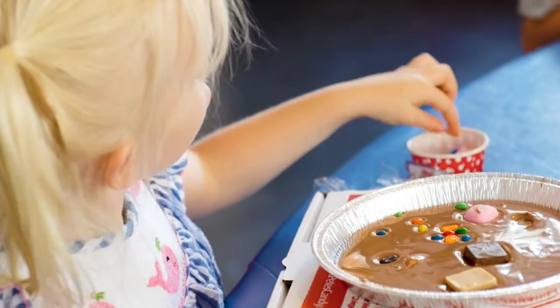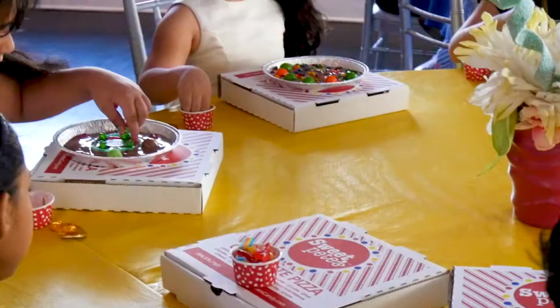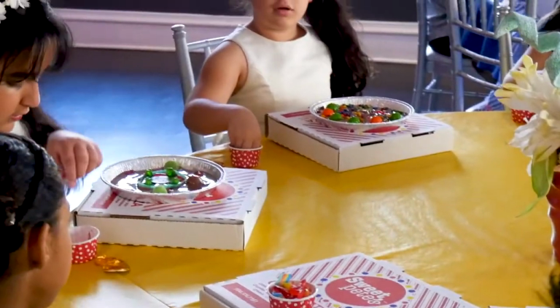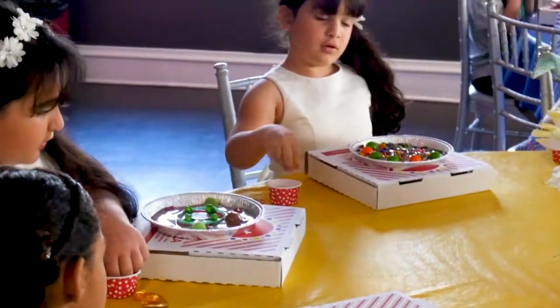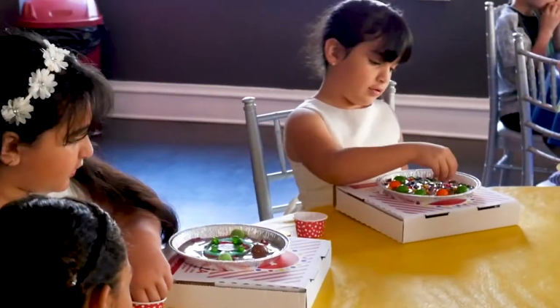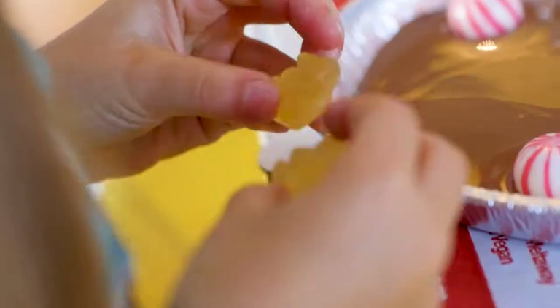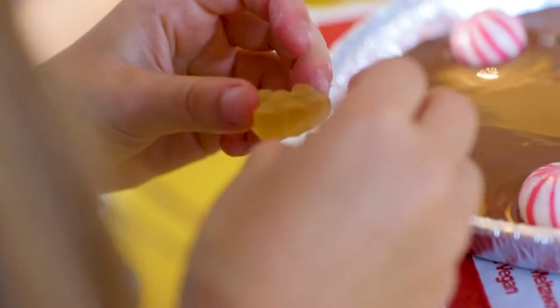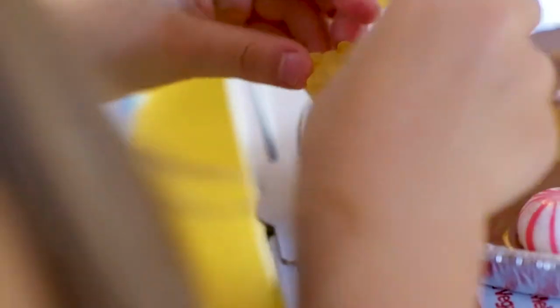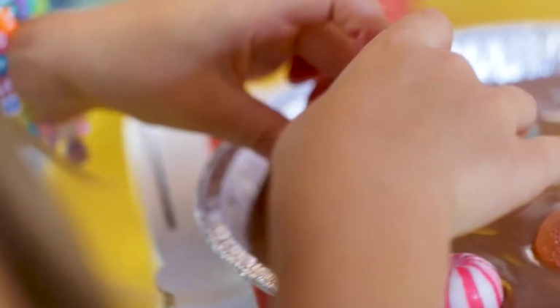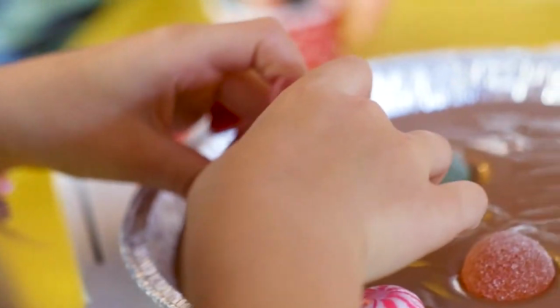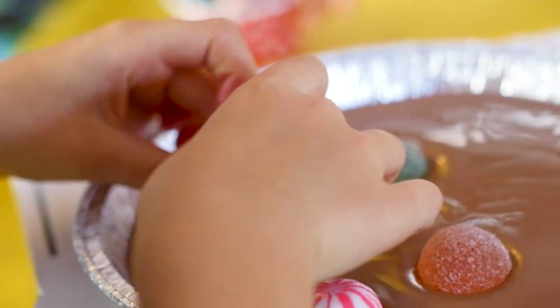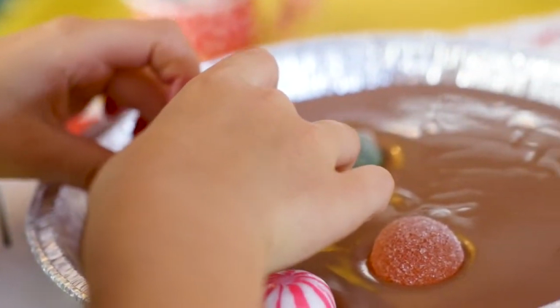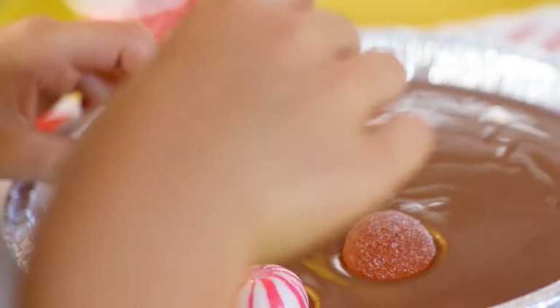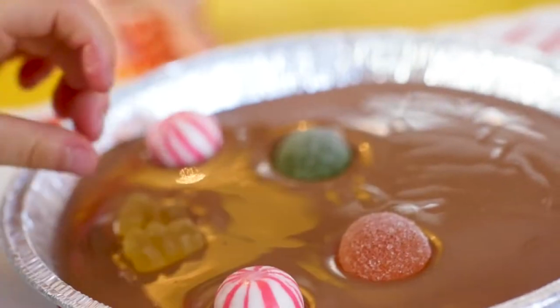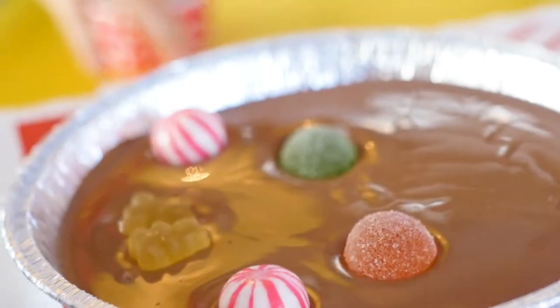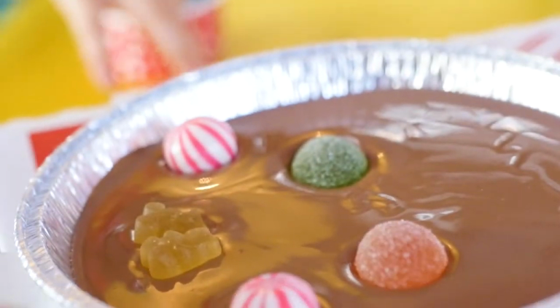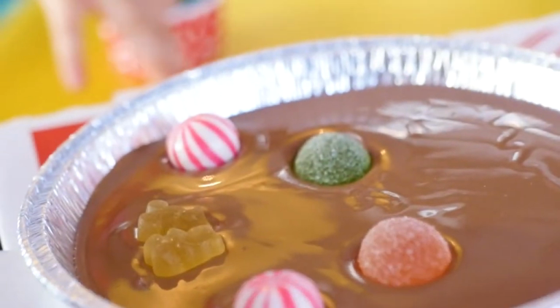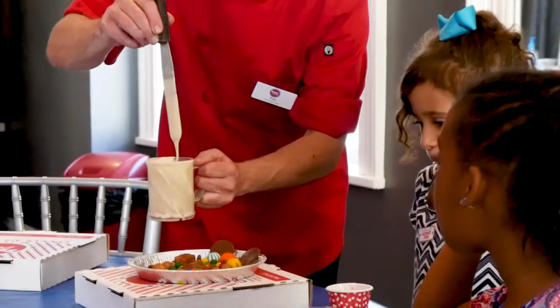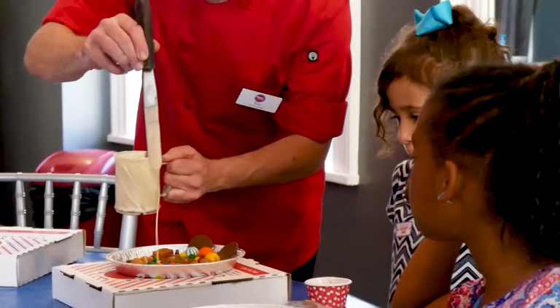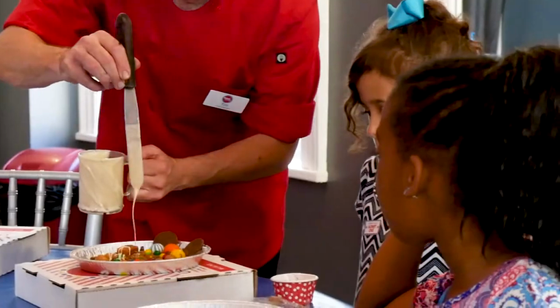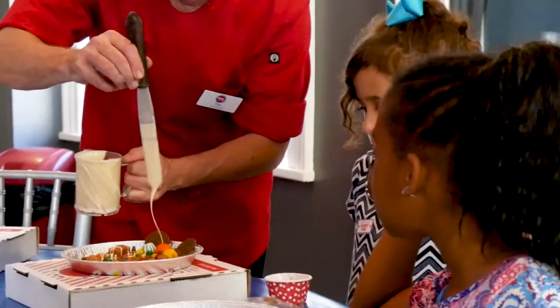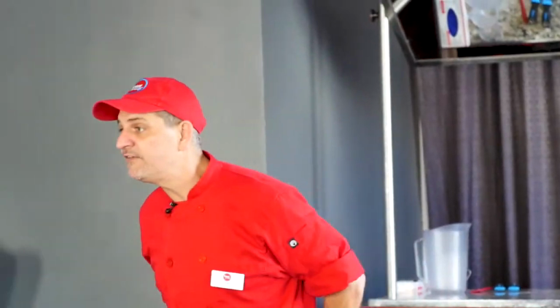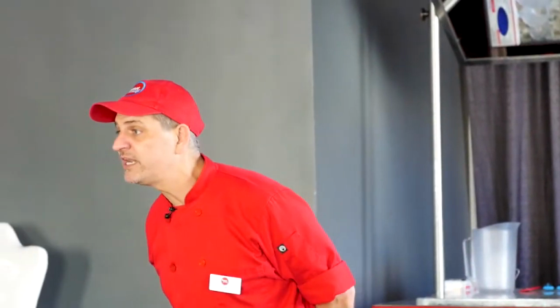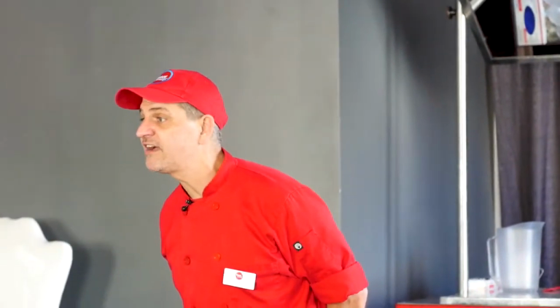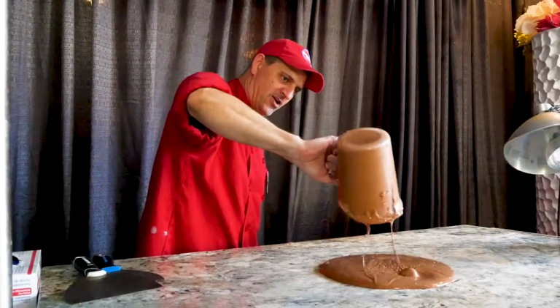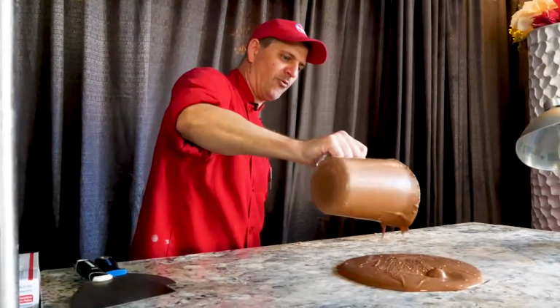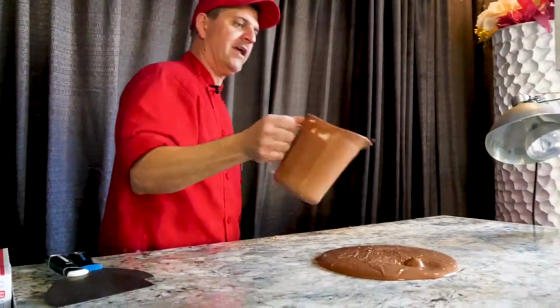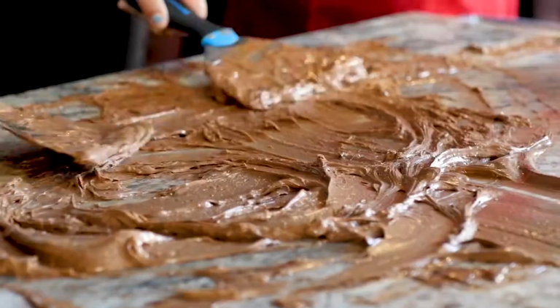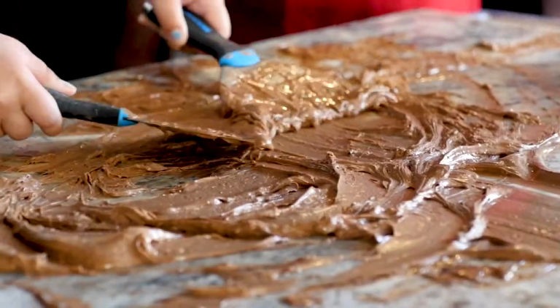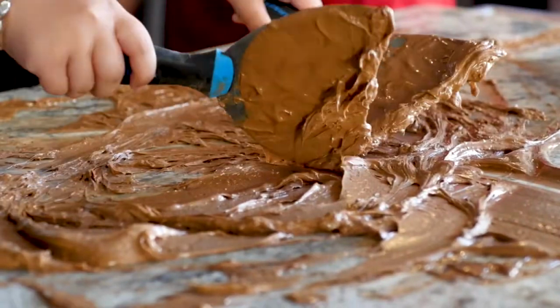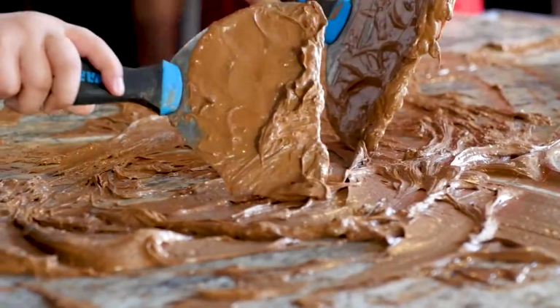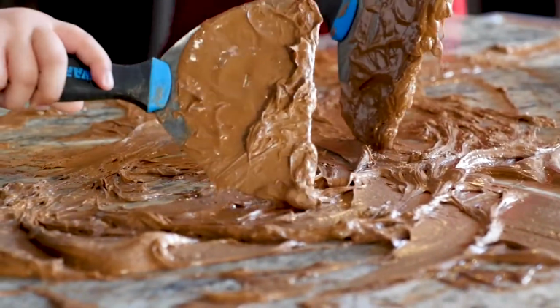We want you to be creative. We want you to use your imagination, have a lot of fun. You can make a smiley face in that pizza, you can color coordinate that pizza. You could eat all your candy if you wanted, and just have a plain milk chocolate pizza if you really wanted. That's up to you, all right?